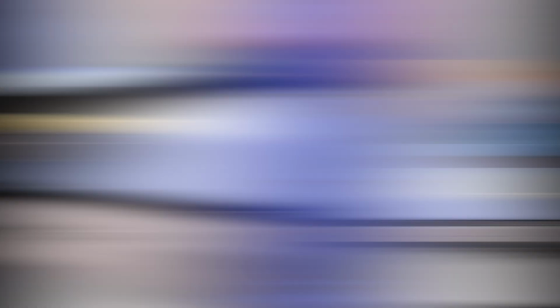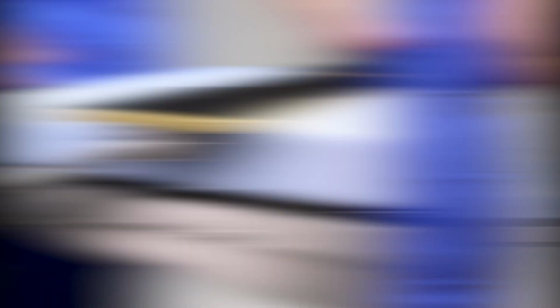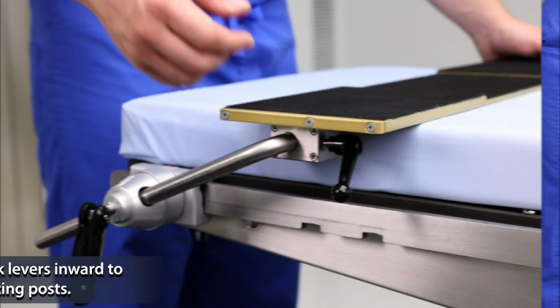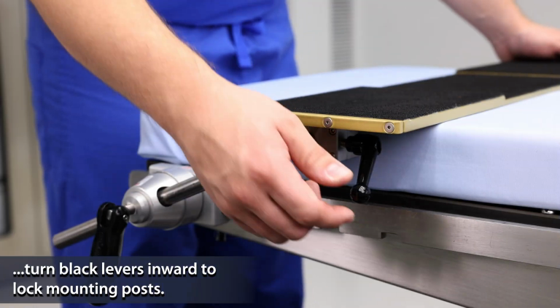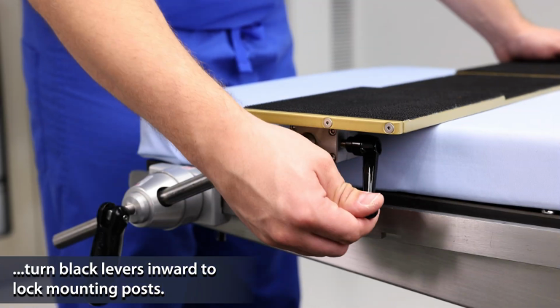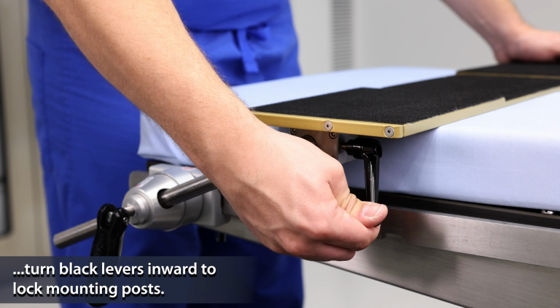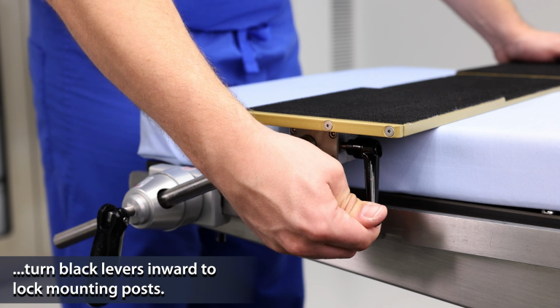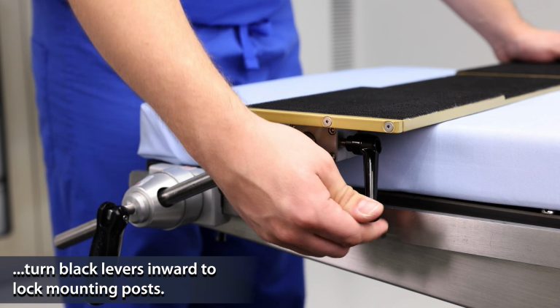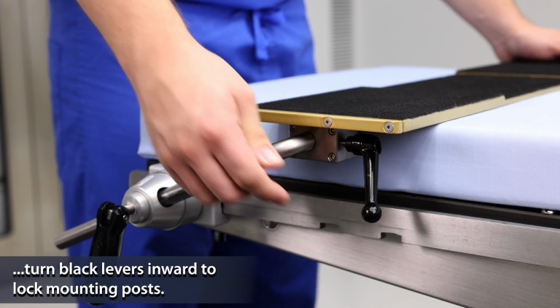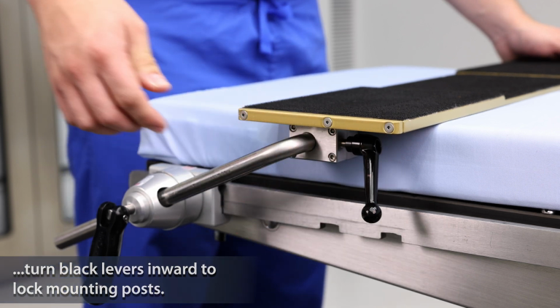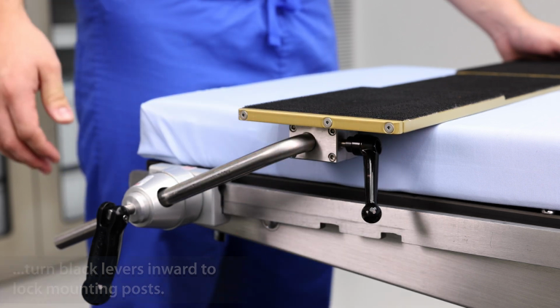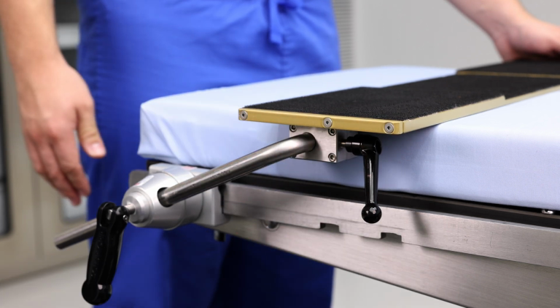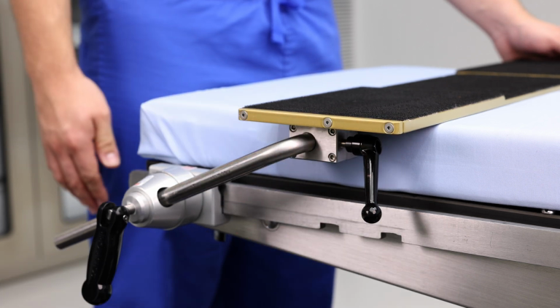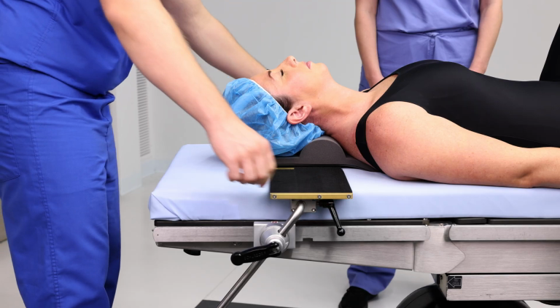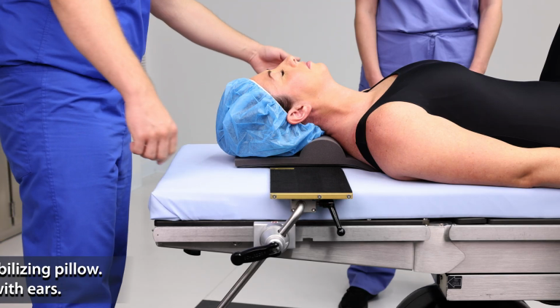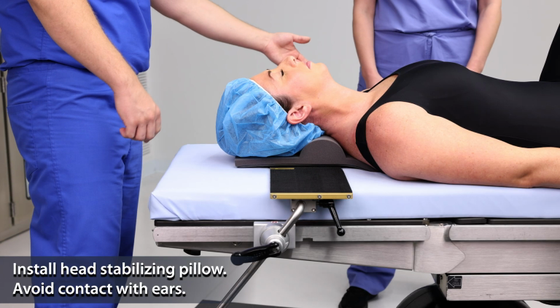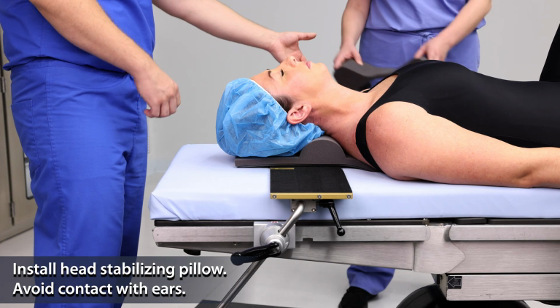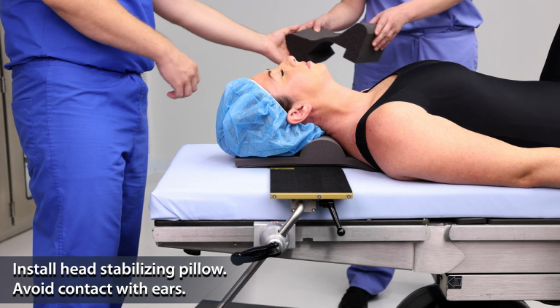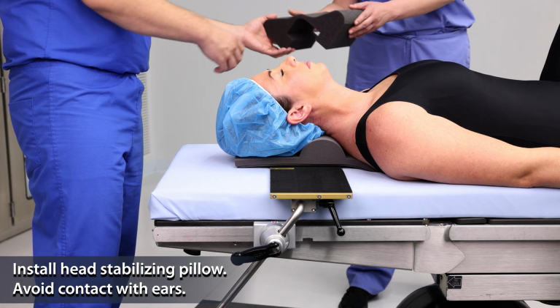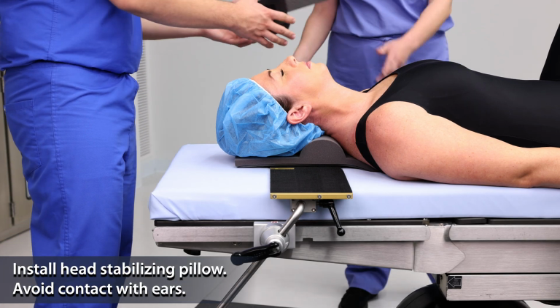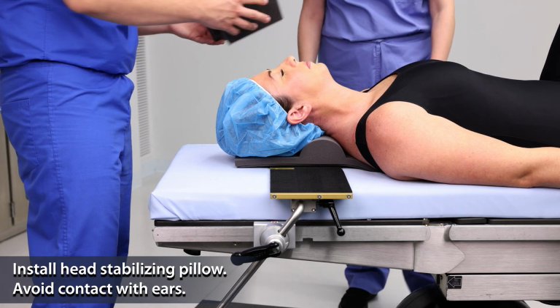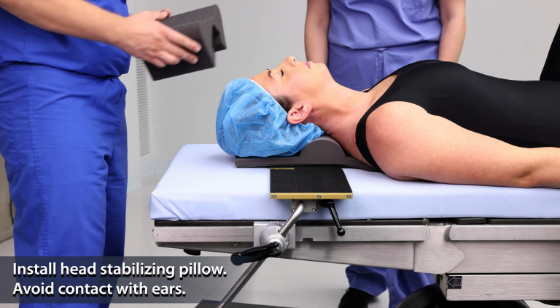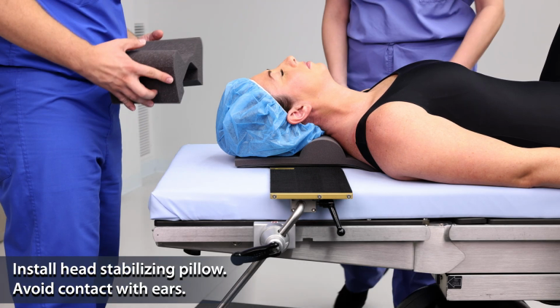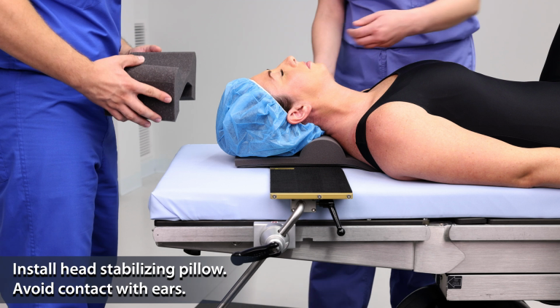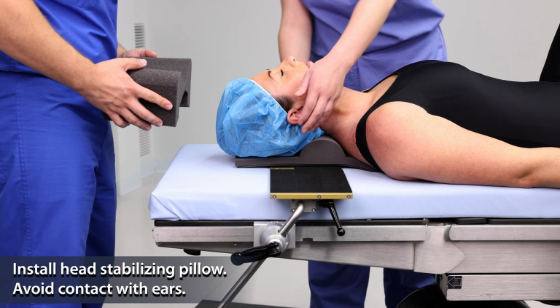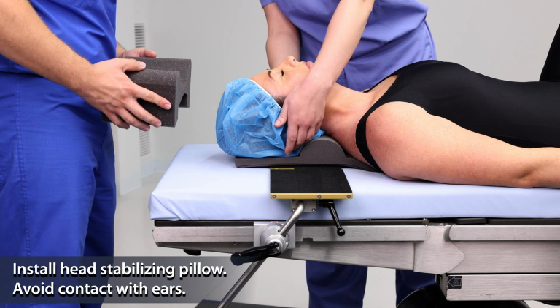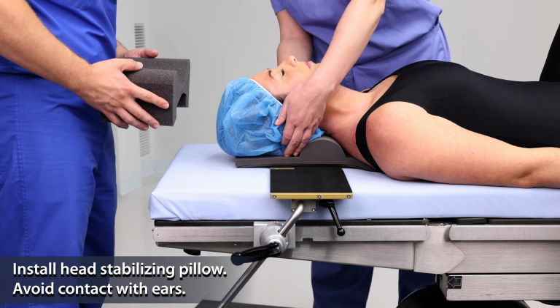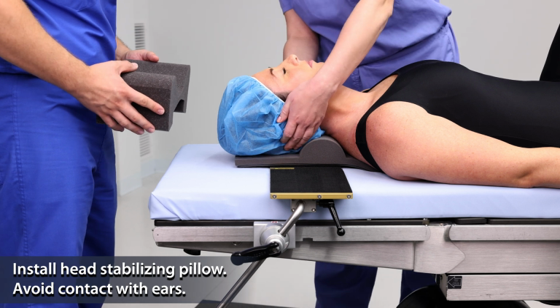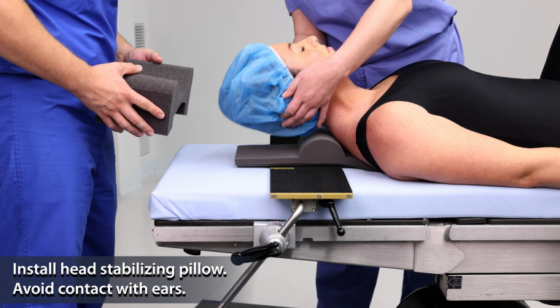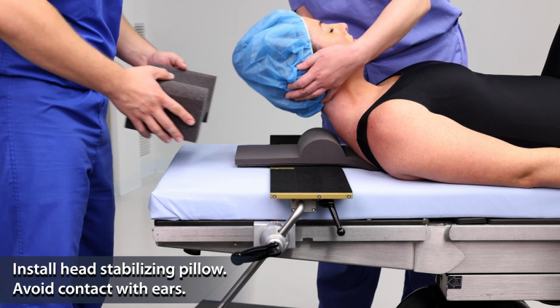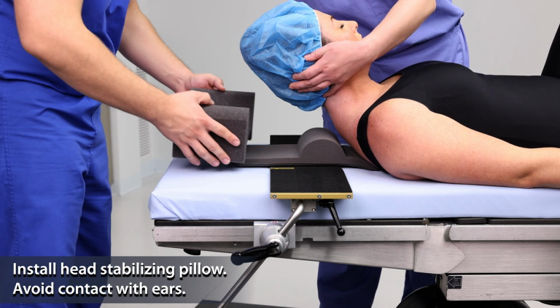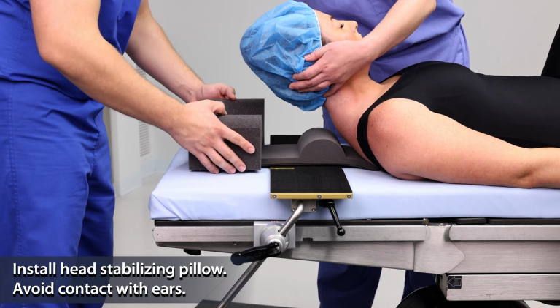Turn the black levers inward to lock the angle of the mounting posts. Install the head stabilizing pillow and take care to avoid contact with the patient's ears.